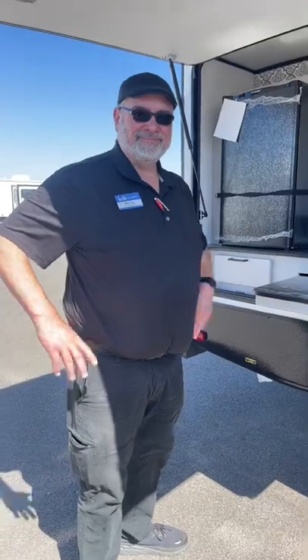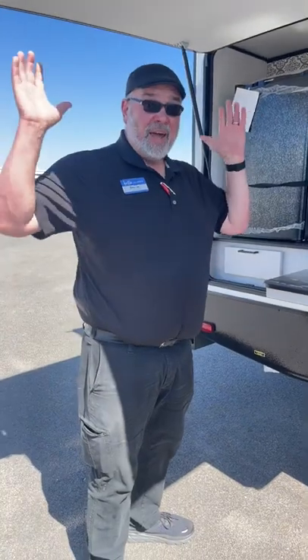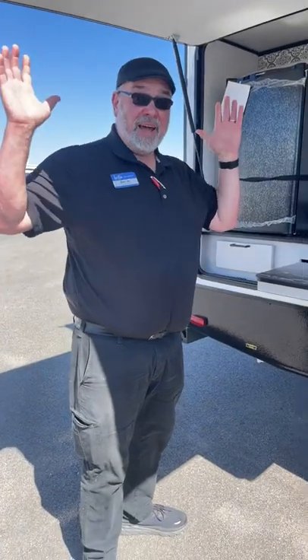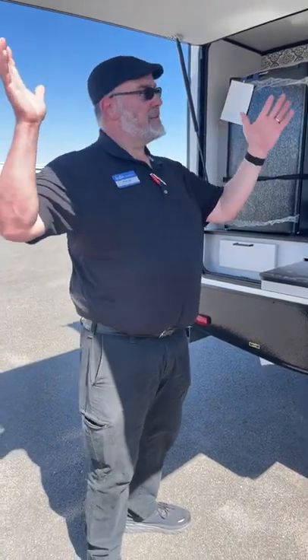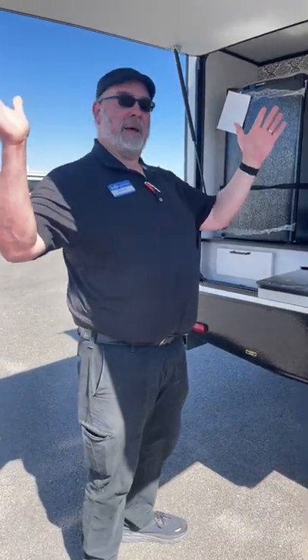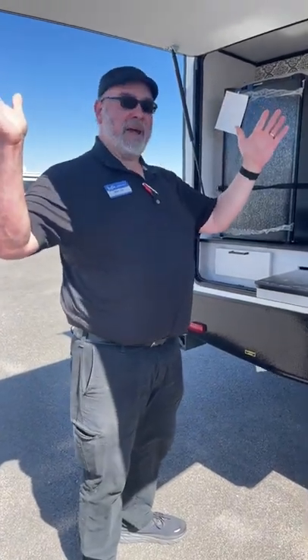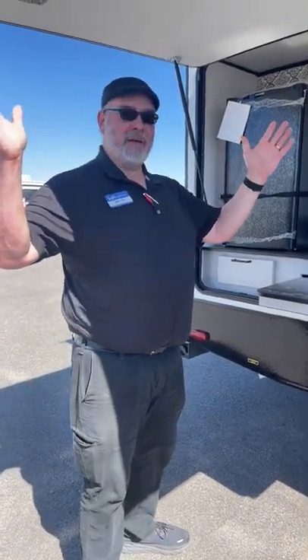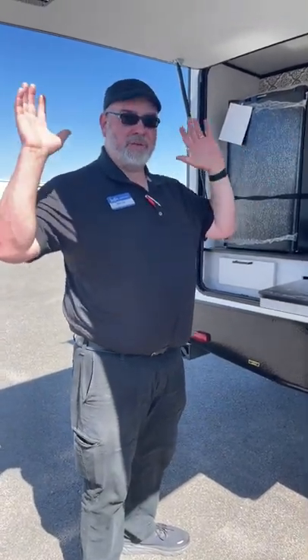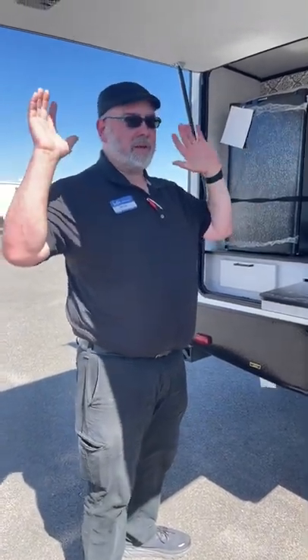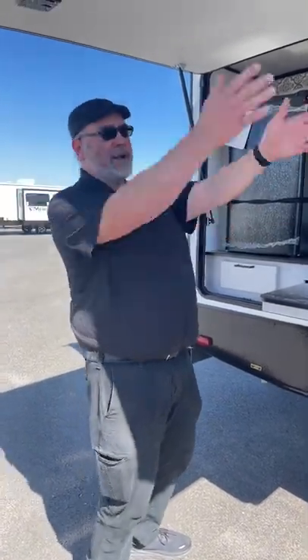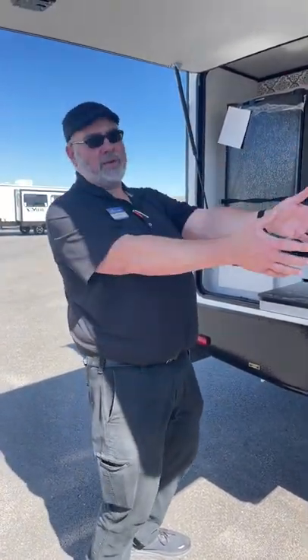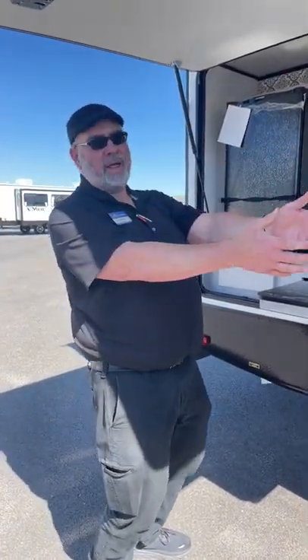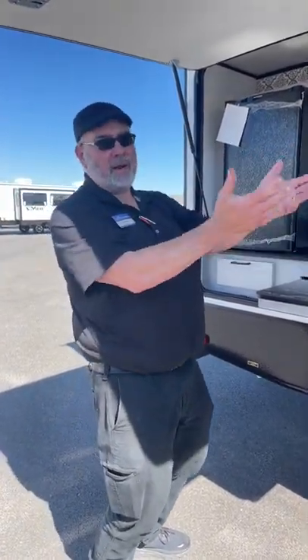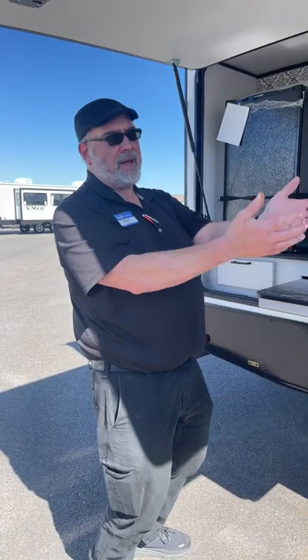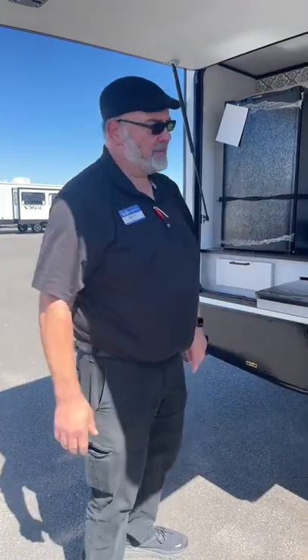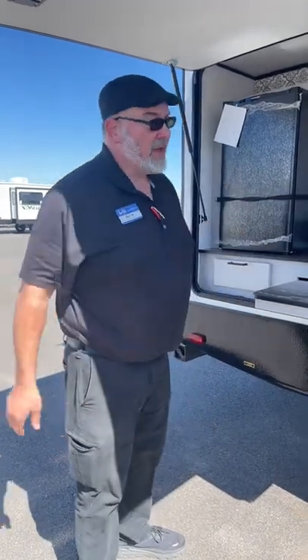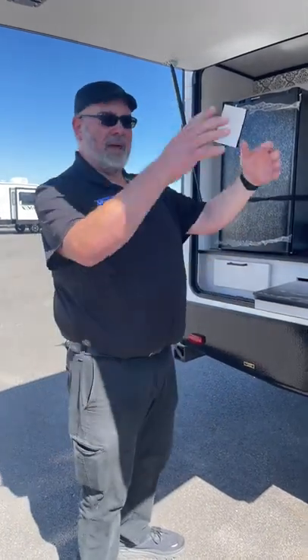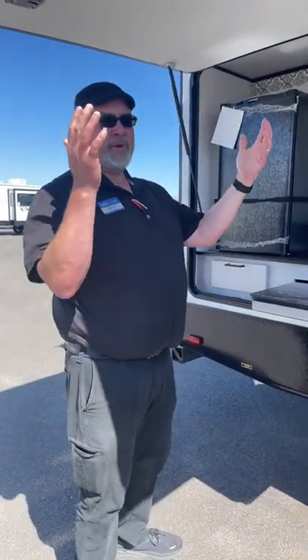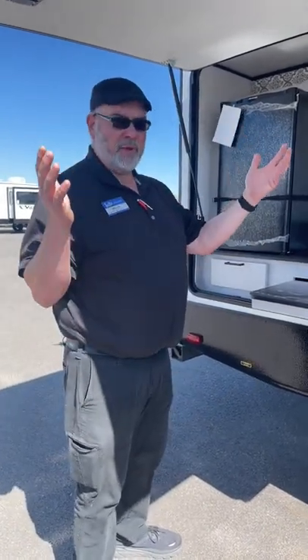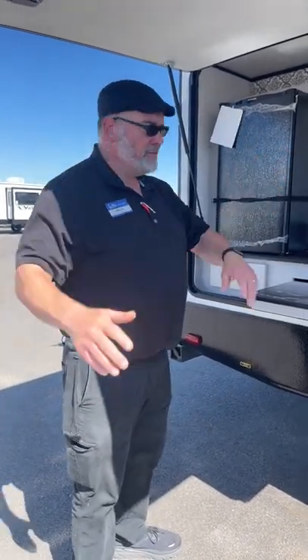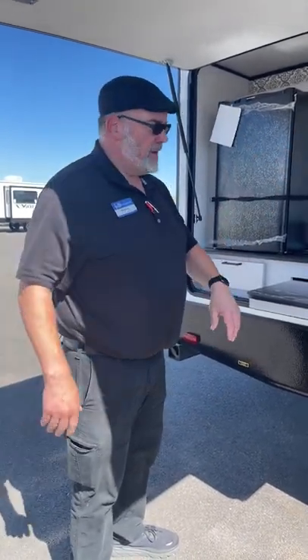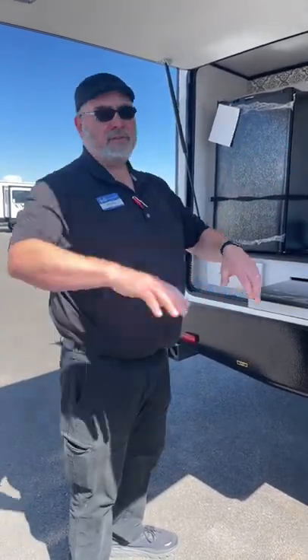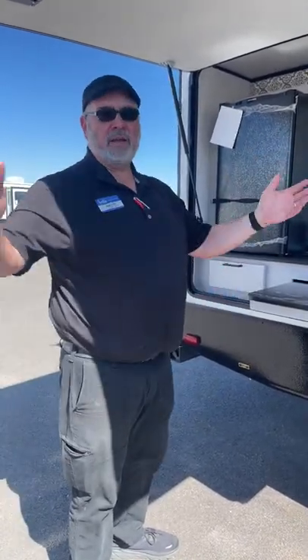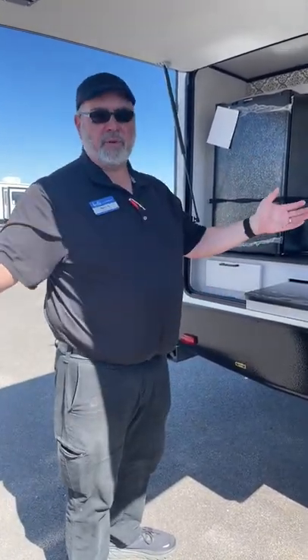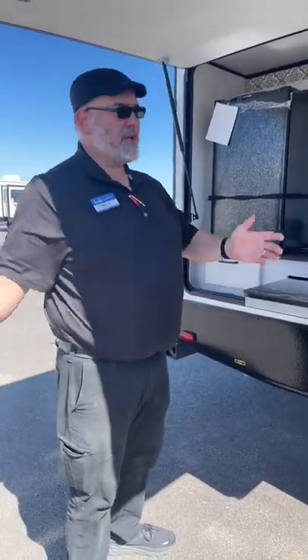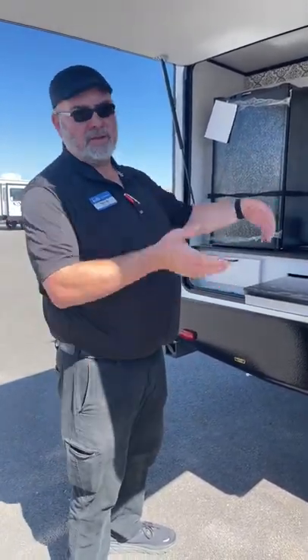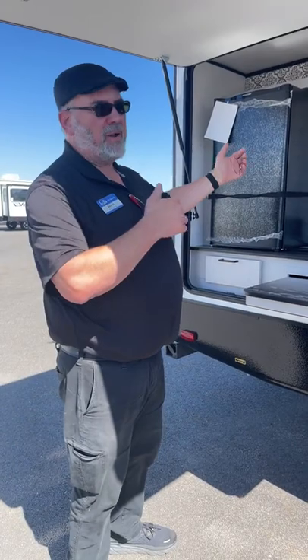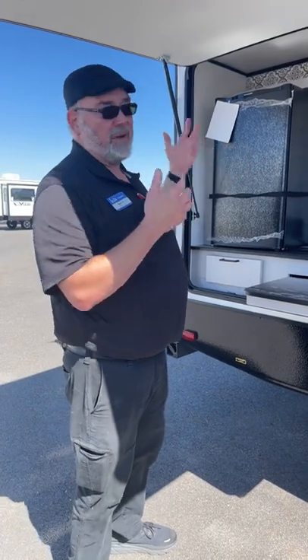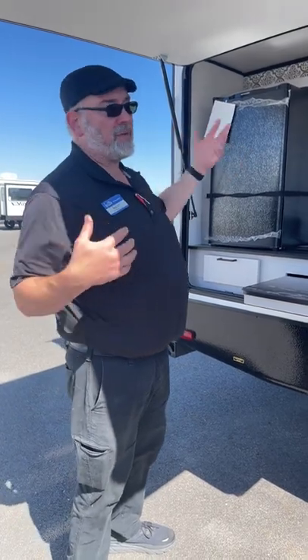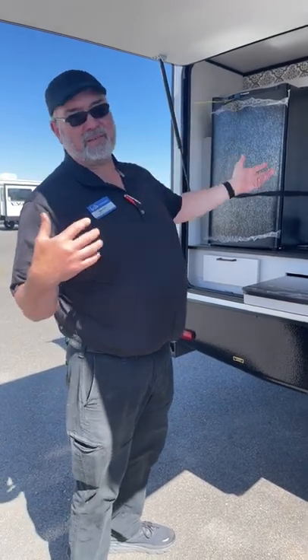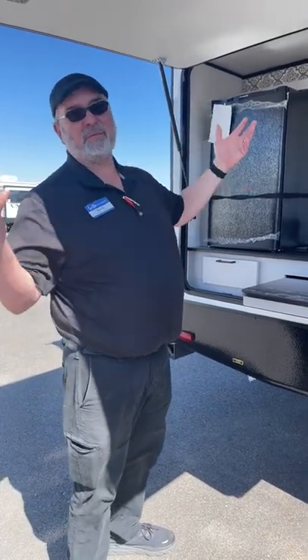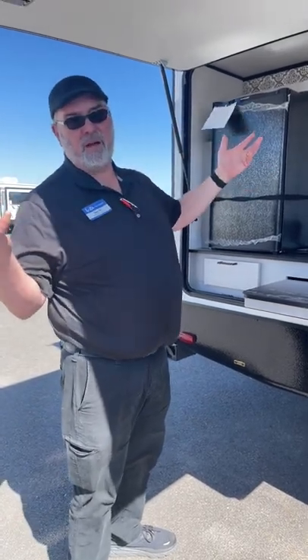Hey guys, this is Big Ben here at Gander RV. I'm going to do the 2022 Heartland Mallard — it's the M33, and I have no idea what the 33 stands for because it's more like 35, 36, 37 foot long.